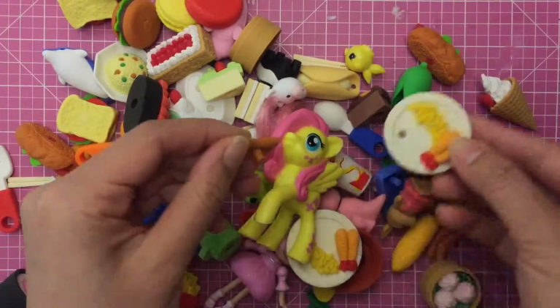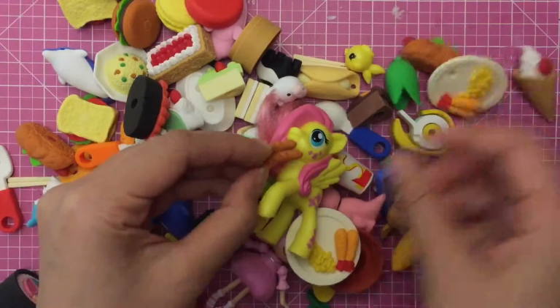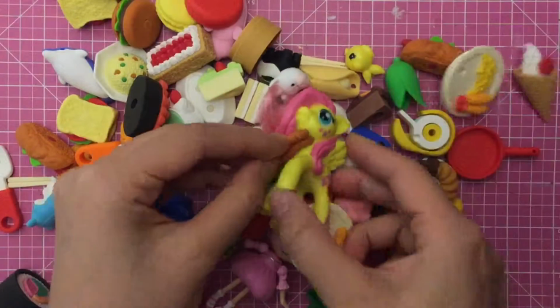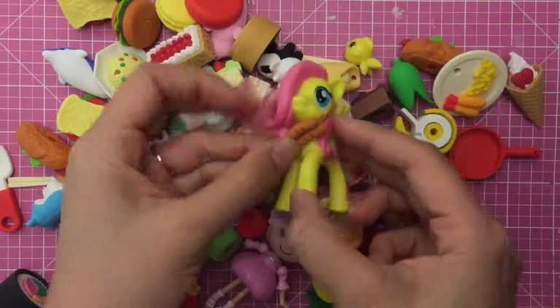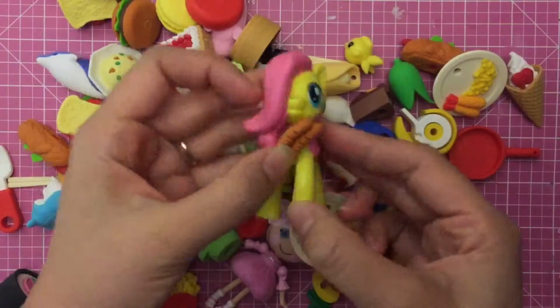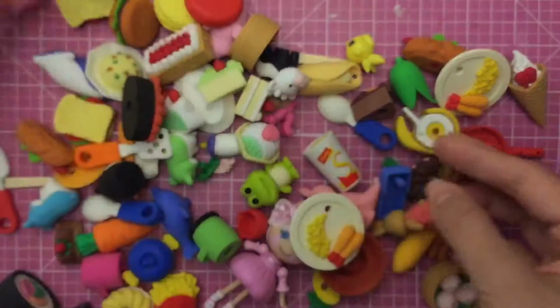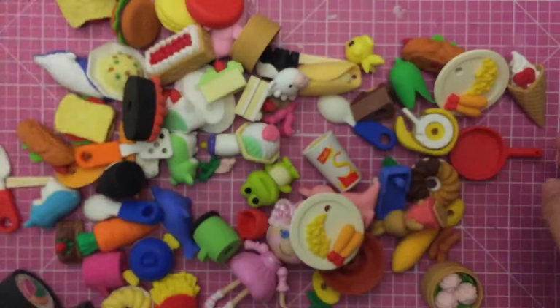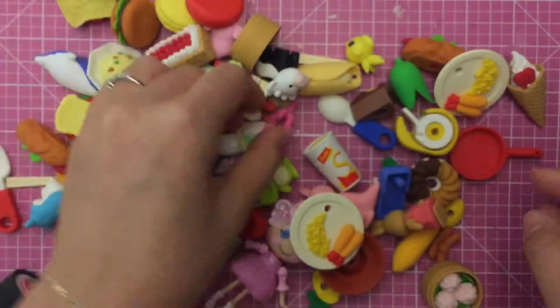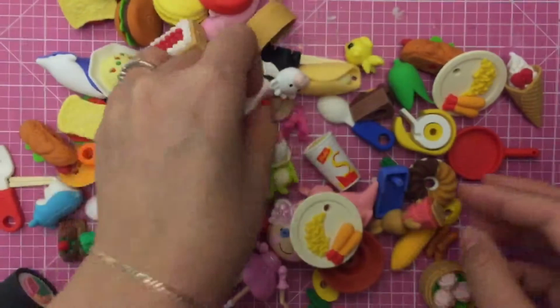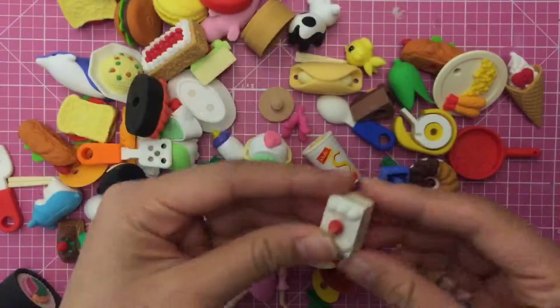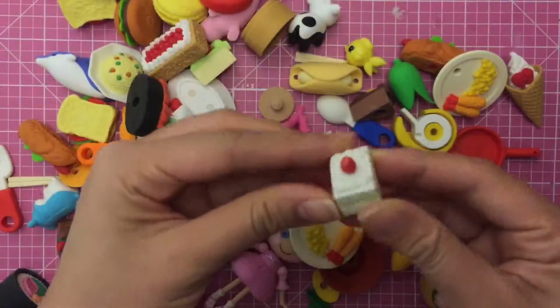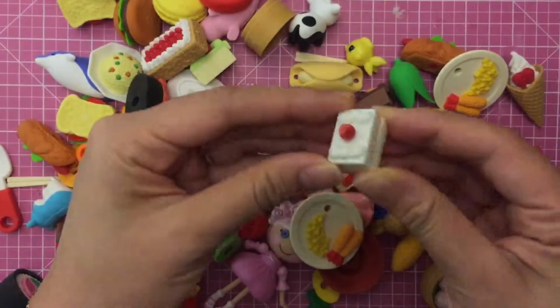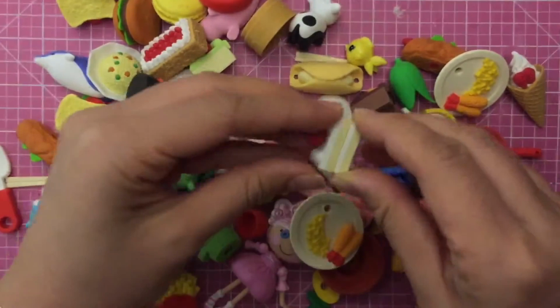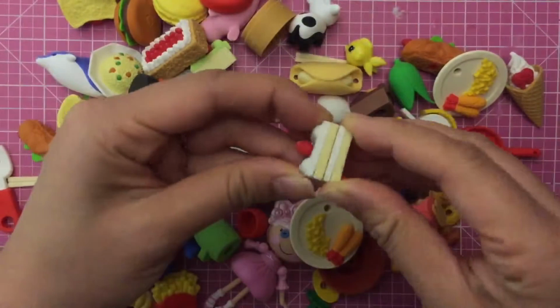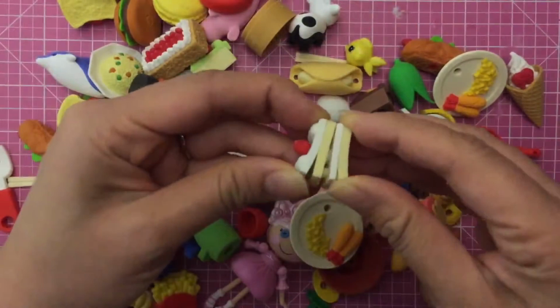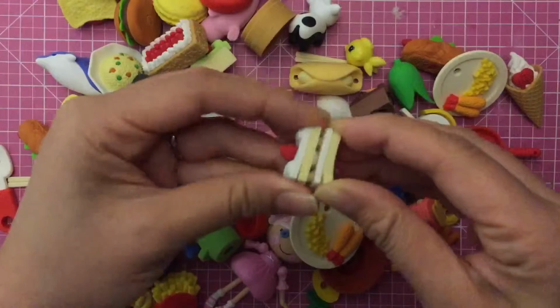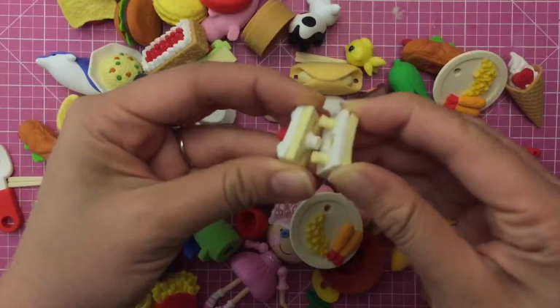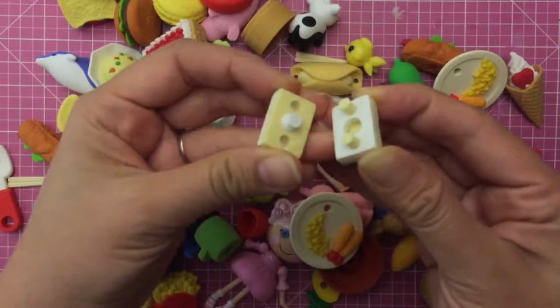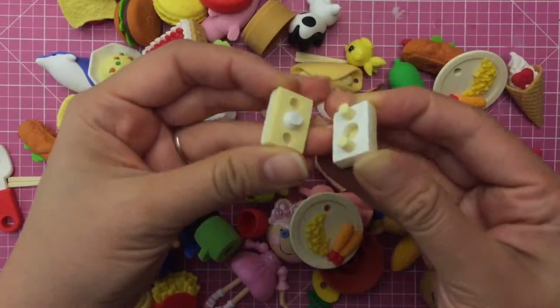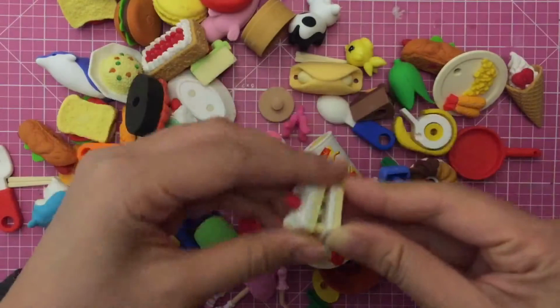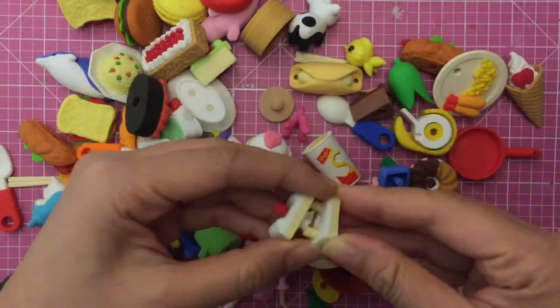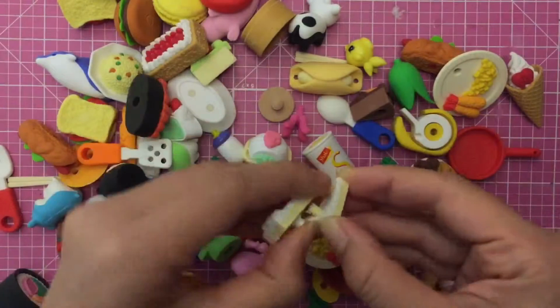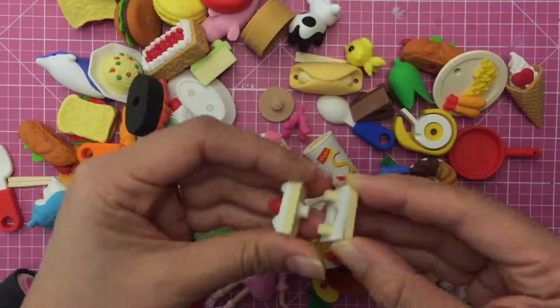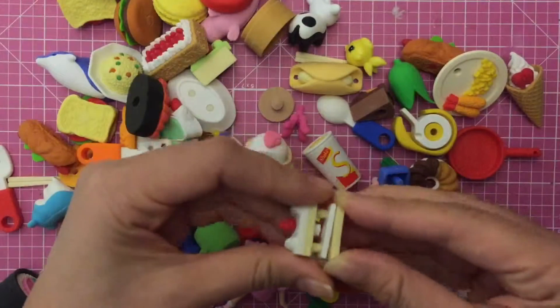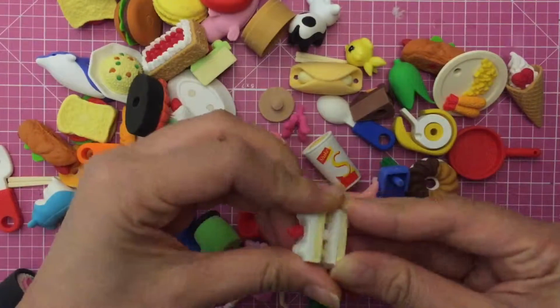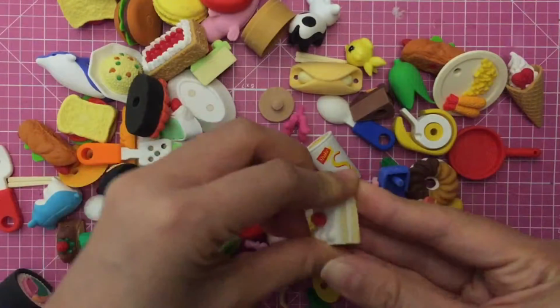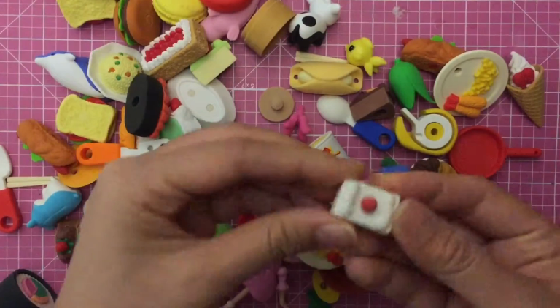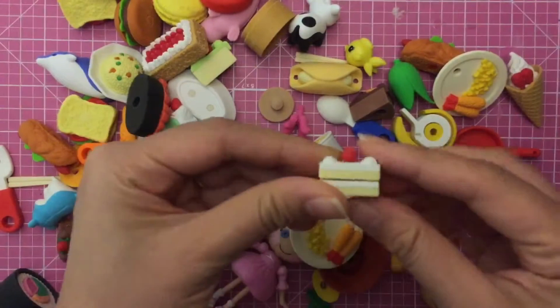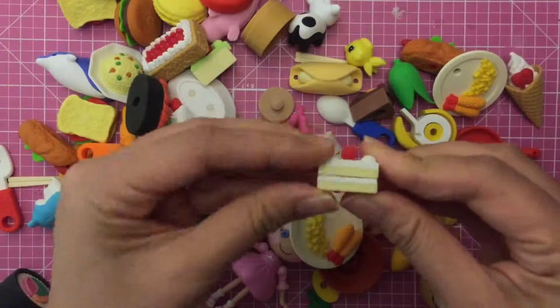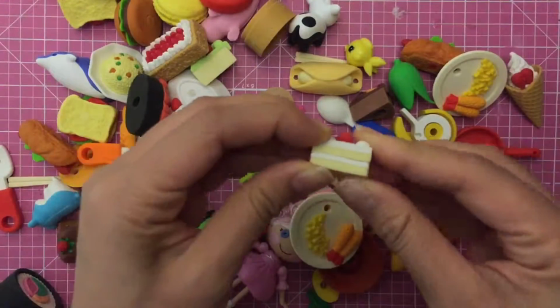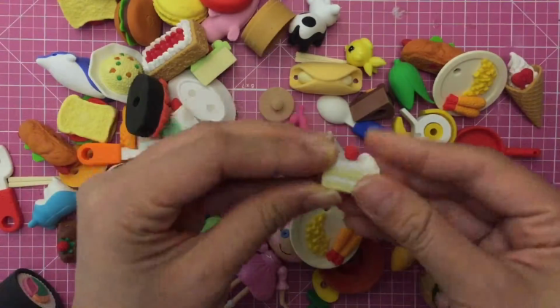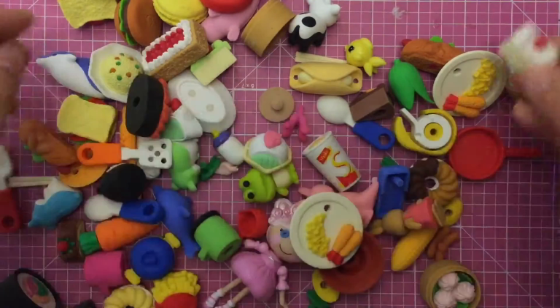What else is in the eraser collection? Look at the super cute cake — it comes apart, all the layers, and then you can take them all apart and it's like a little puzzle putting them back together.